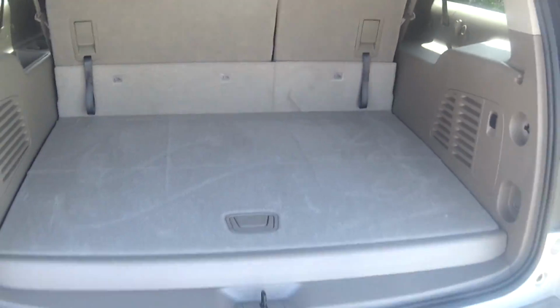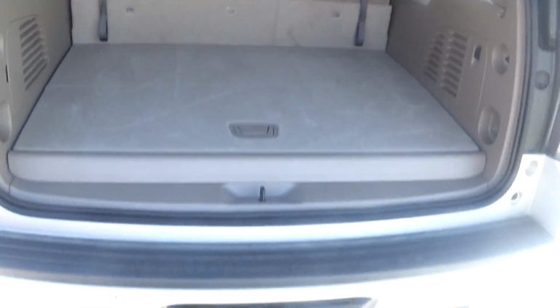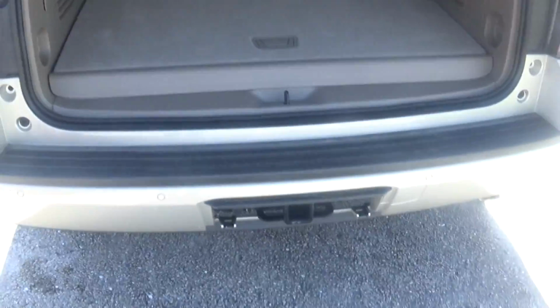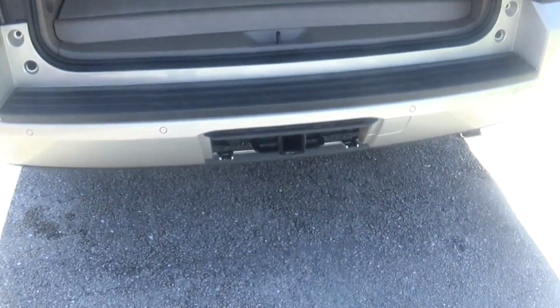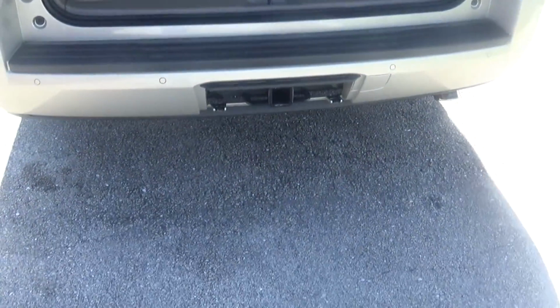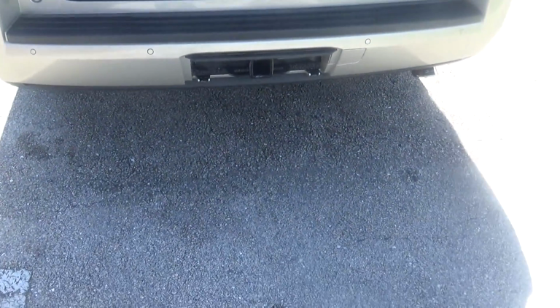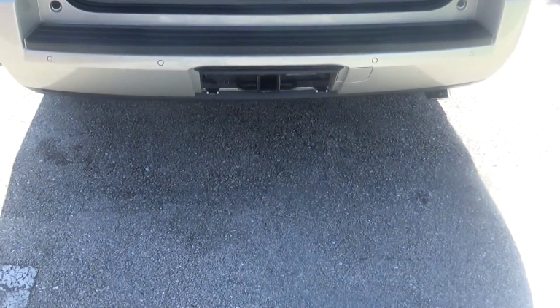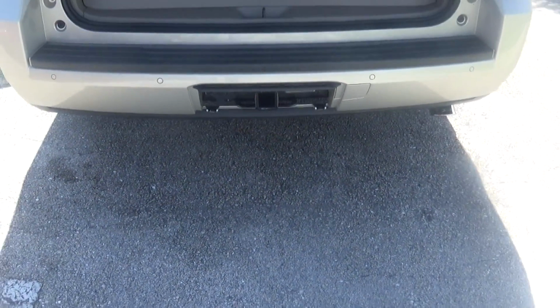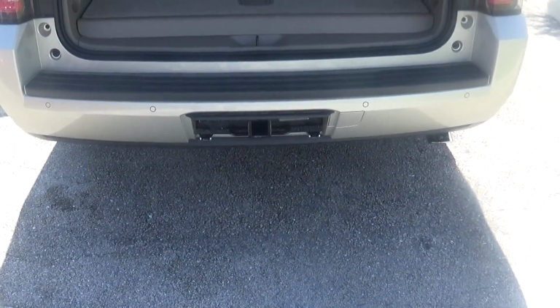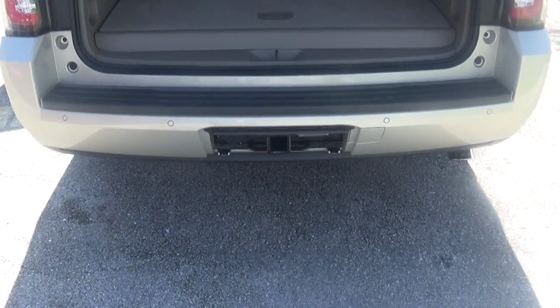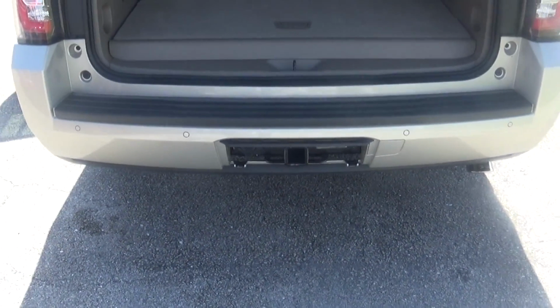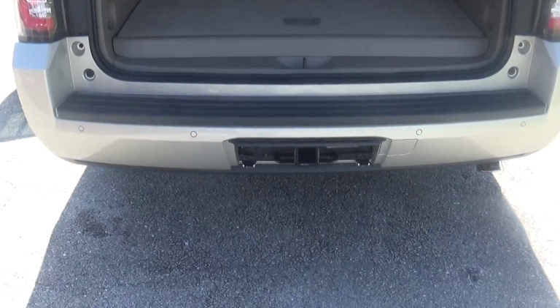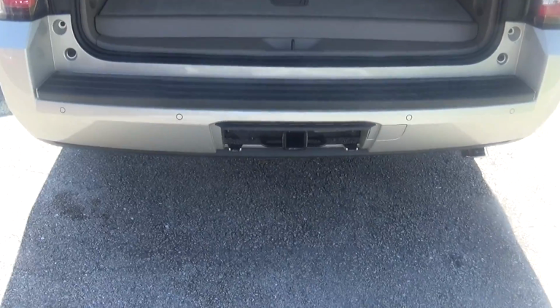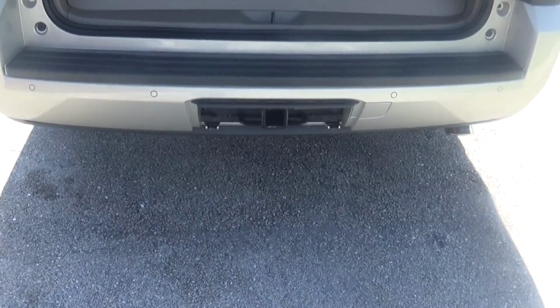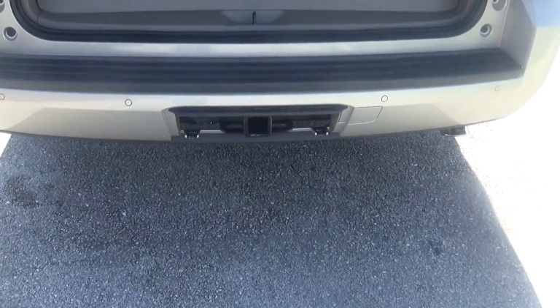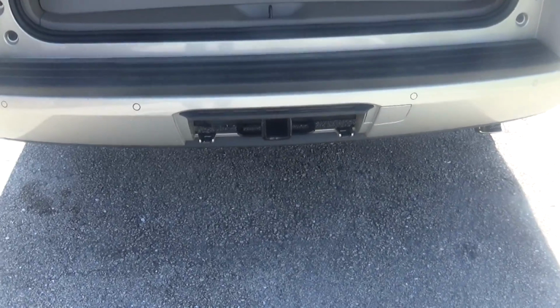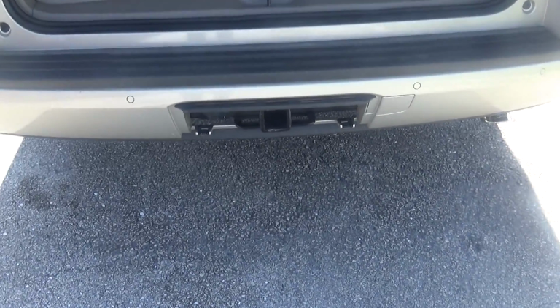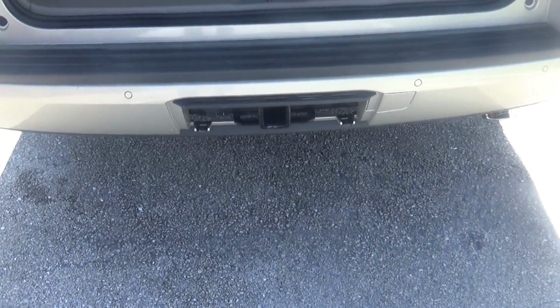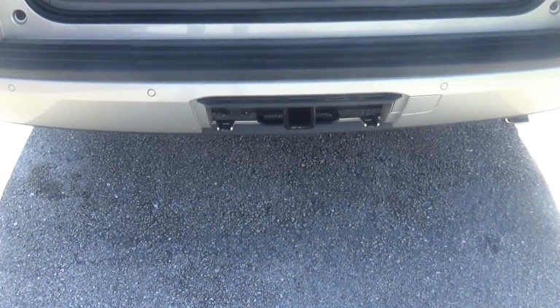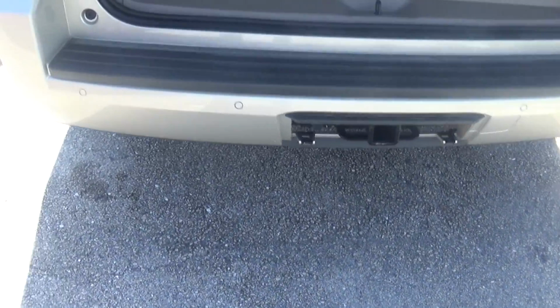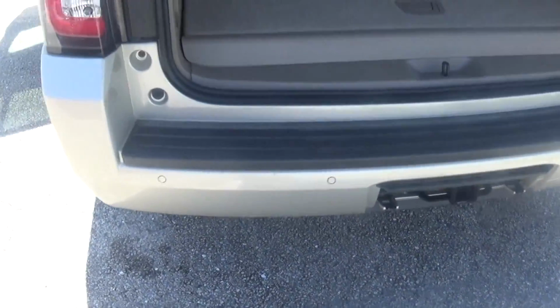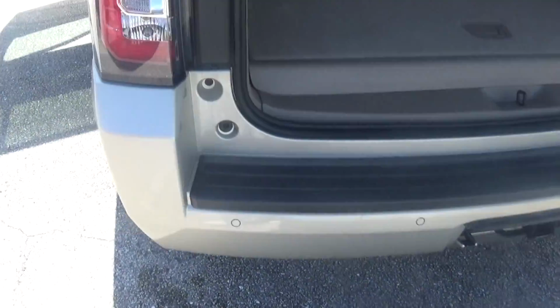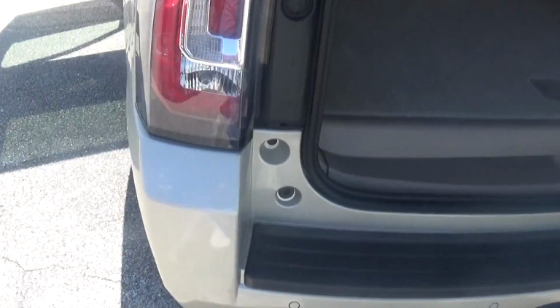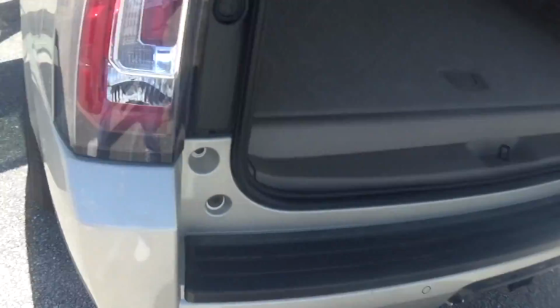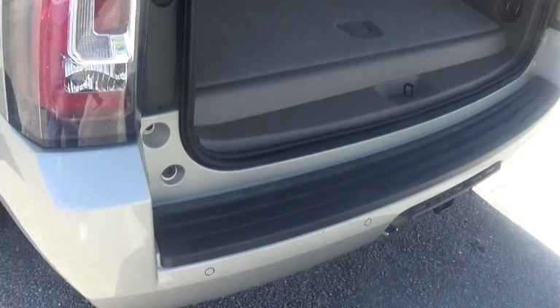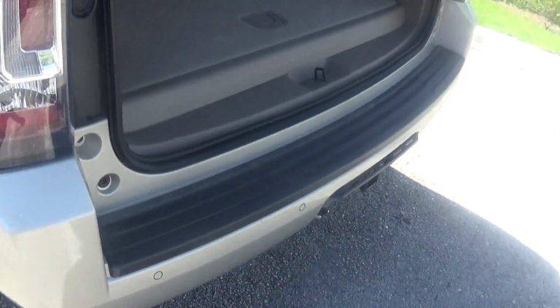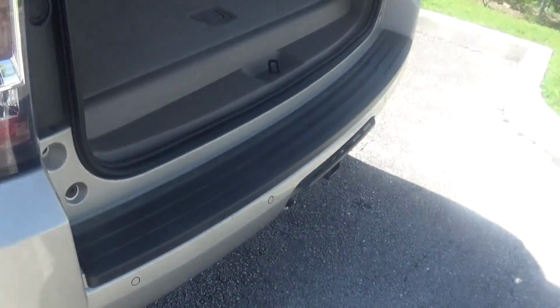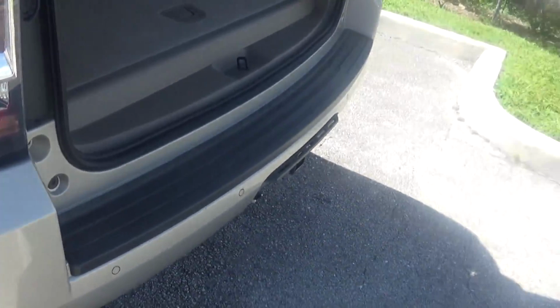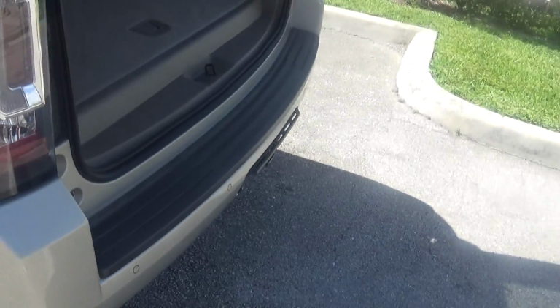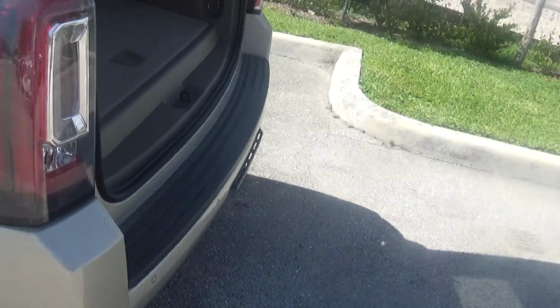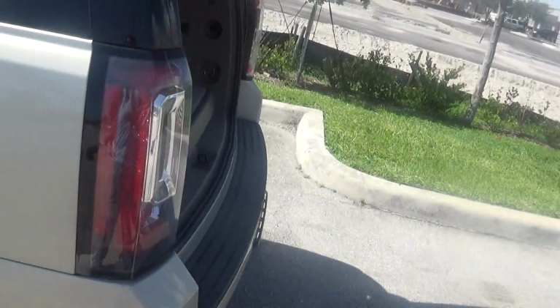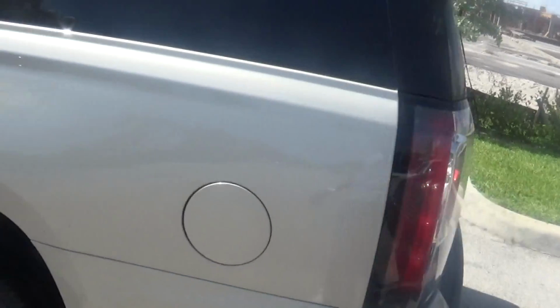You also have 4x4 here, so your trailer hitch is already there for you to hook up any trailer that you're looking to tow. You have backup sensors and a backup camera.